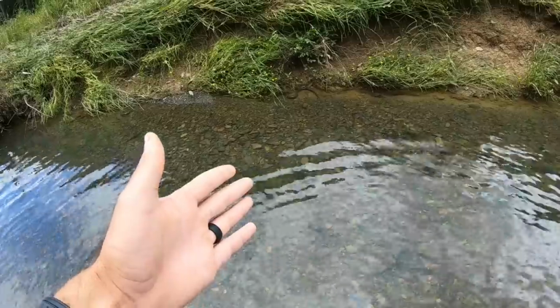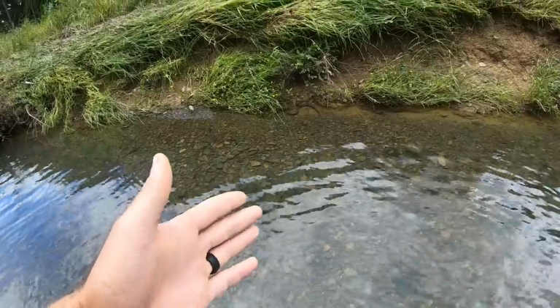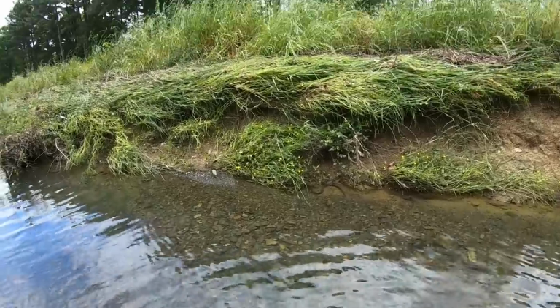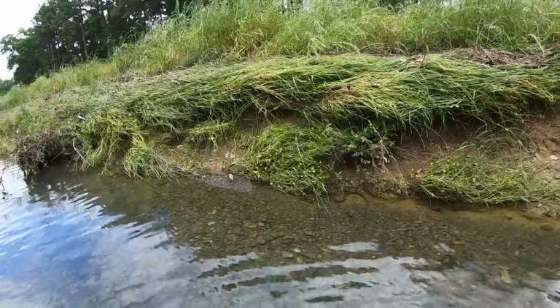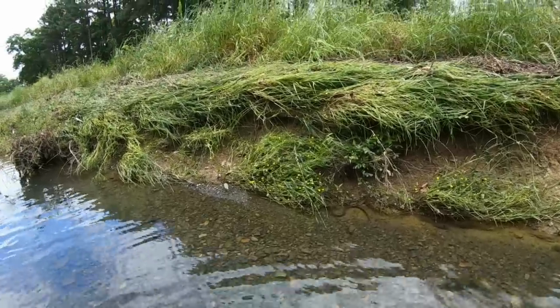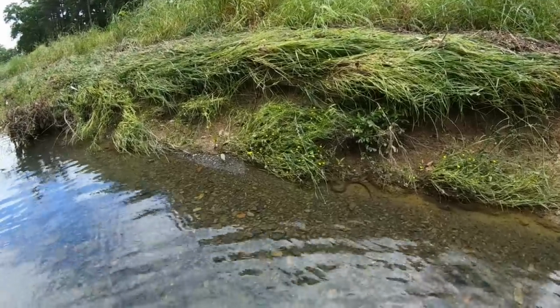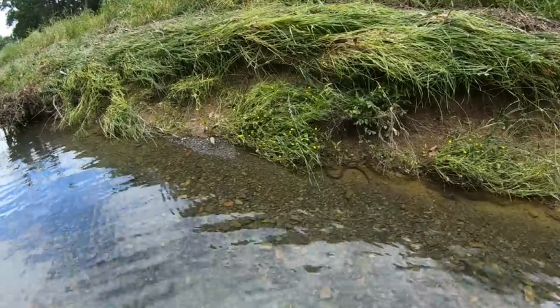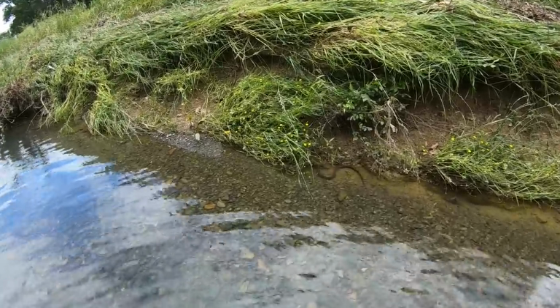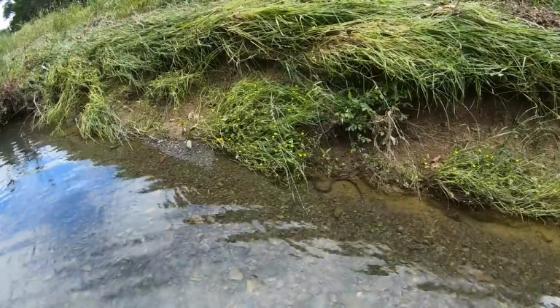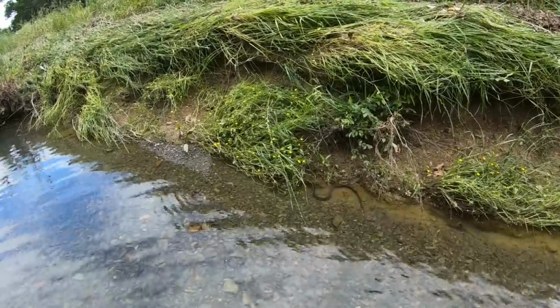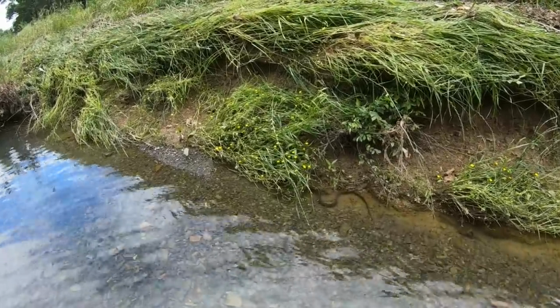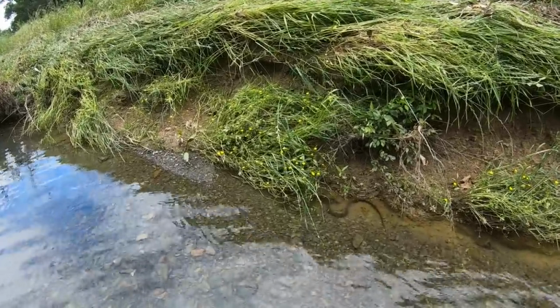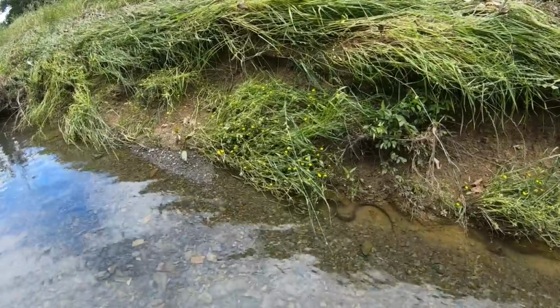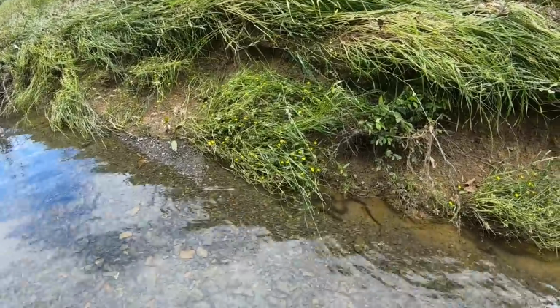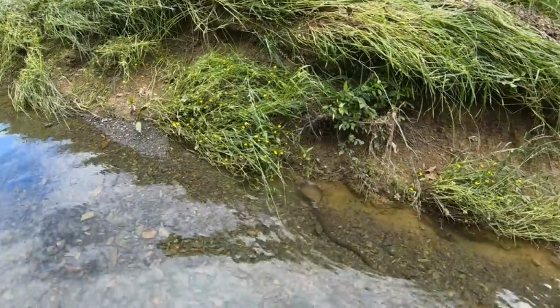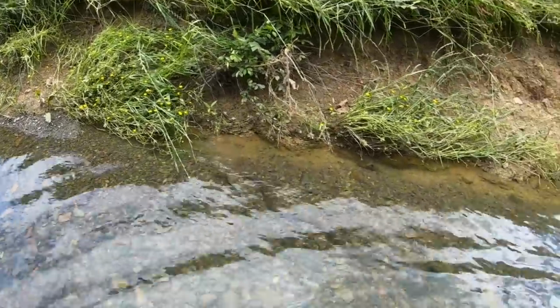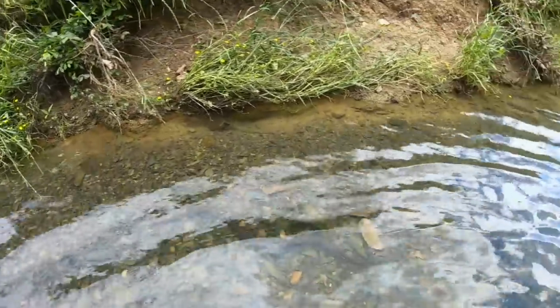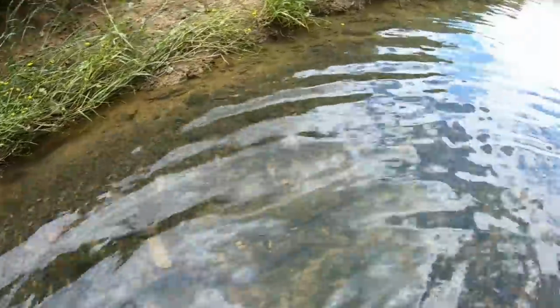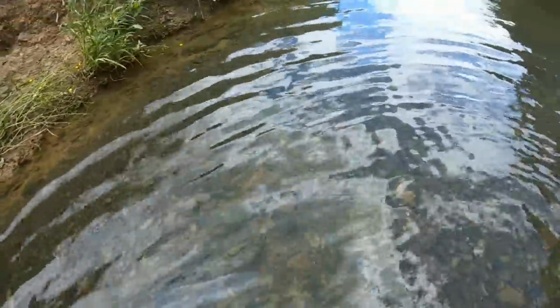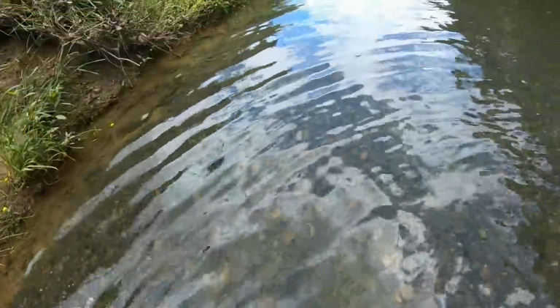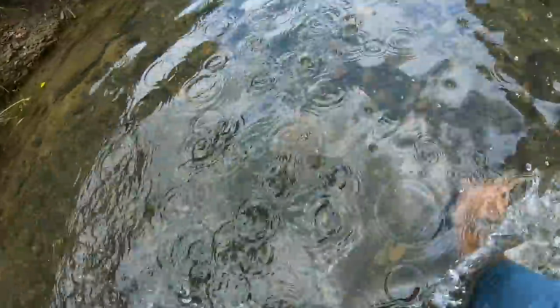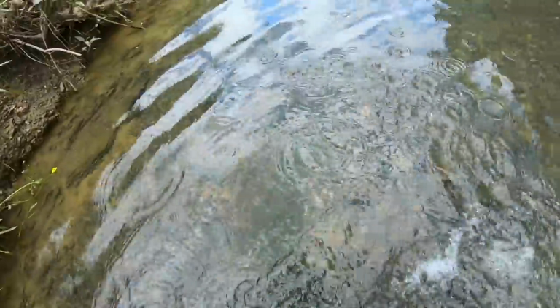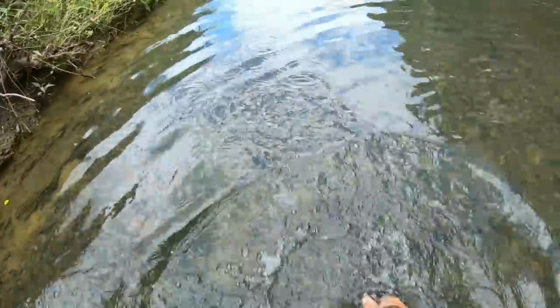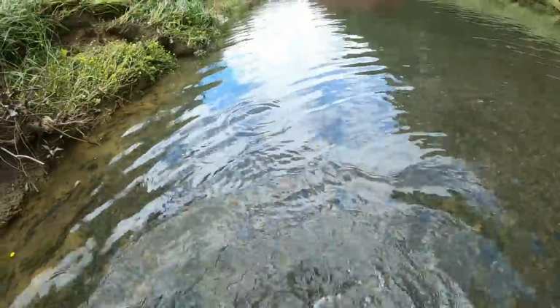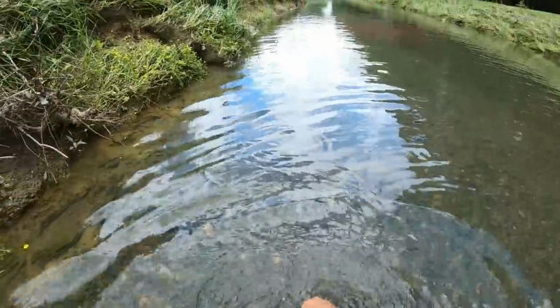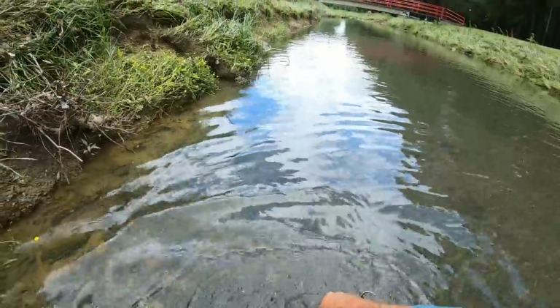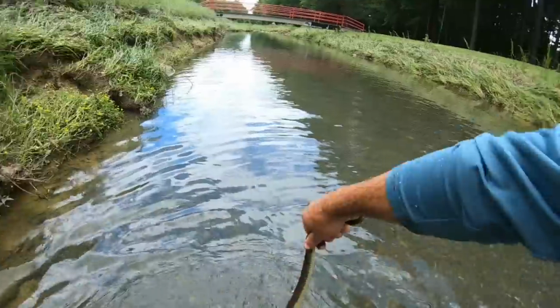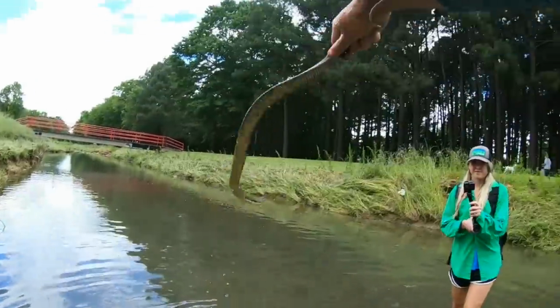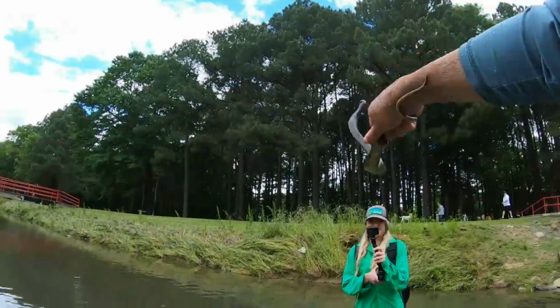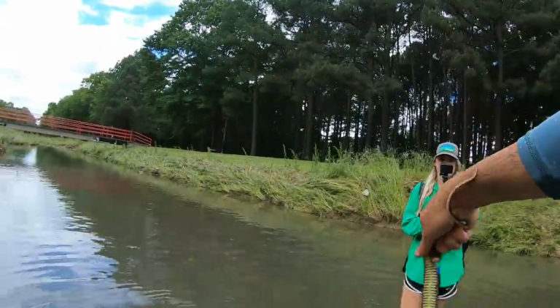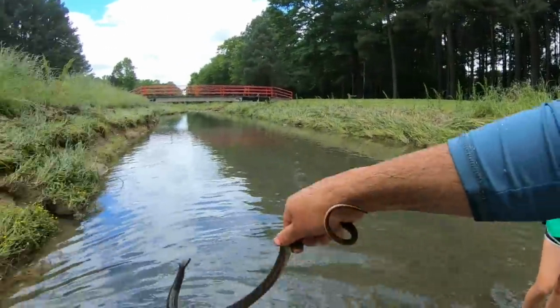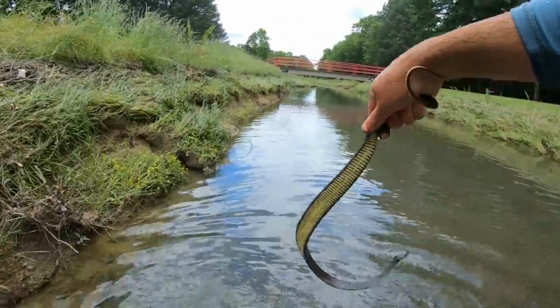So here we go. He's not freaking out too bad. I got him right here — it's a big one, oh here he goes. Here he goes. I'm going in for him. Got him! Got him by the tail. Oh, there we go.